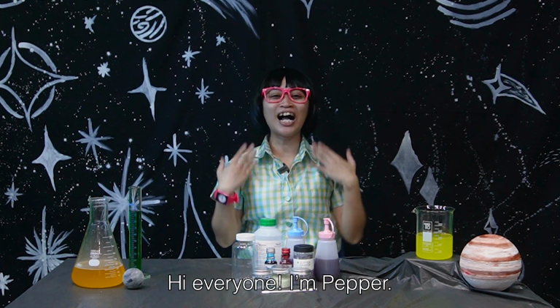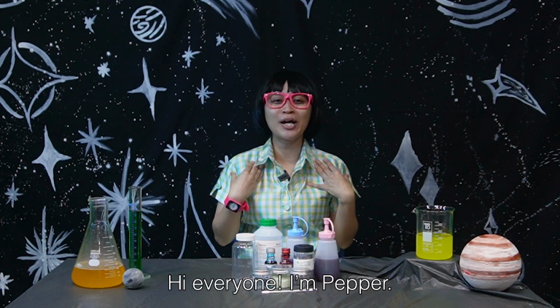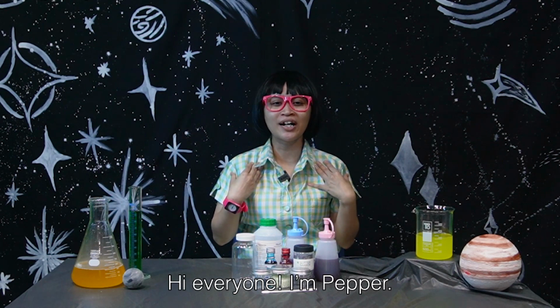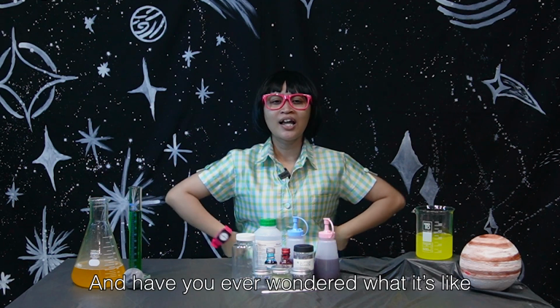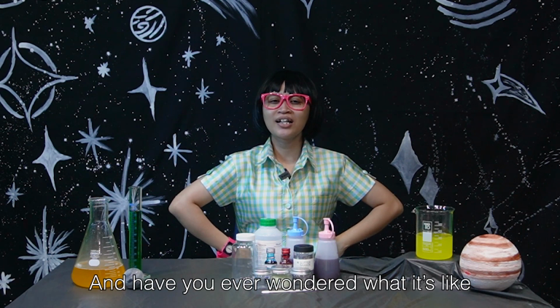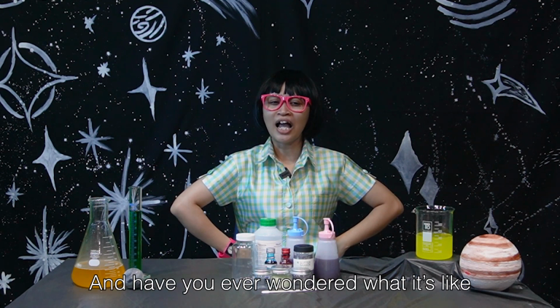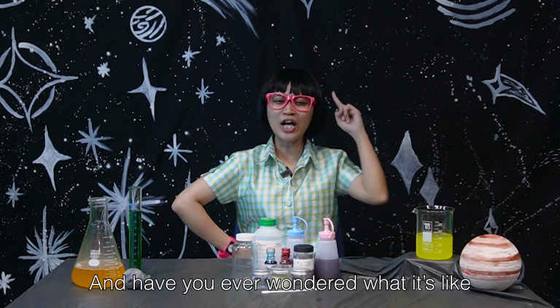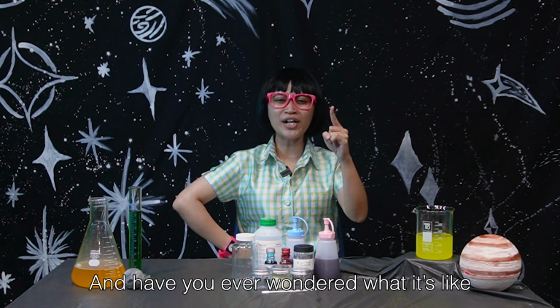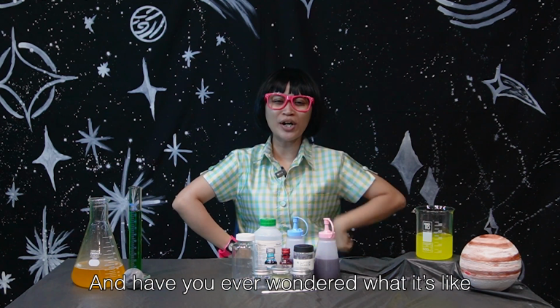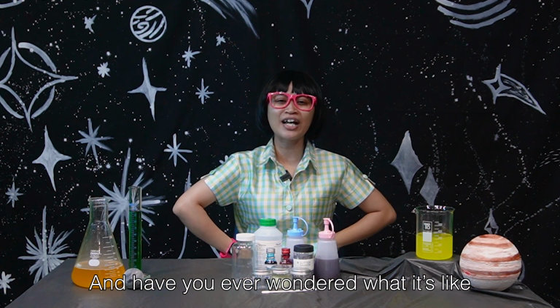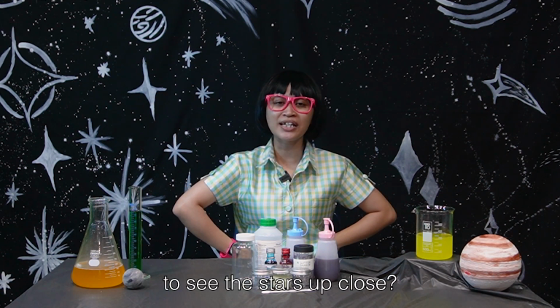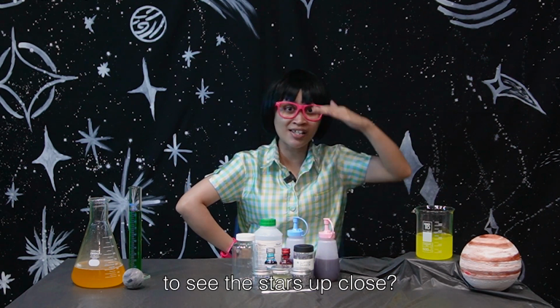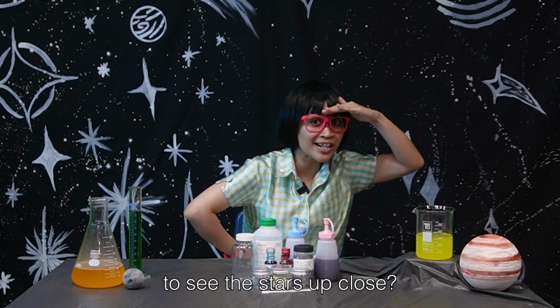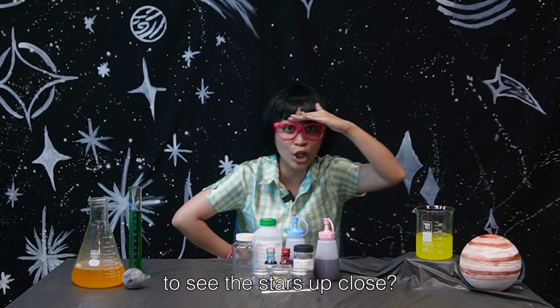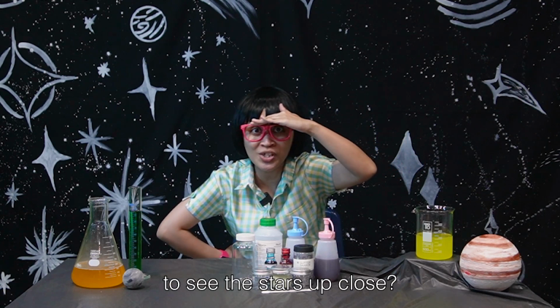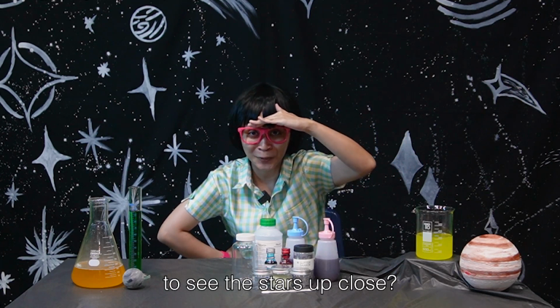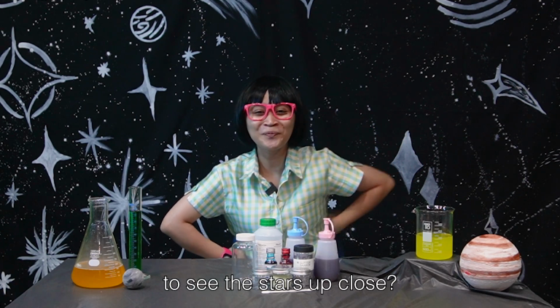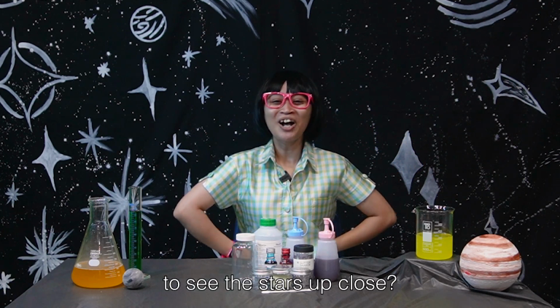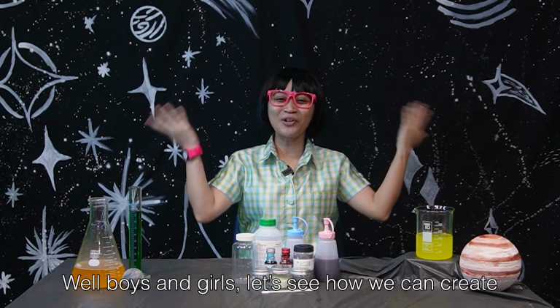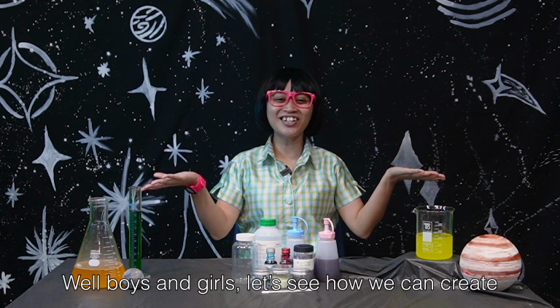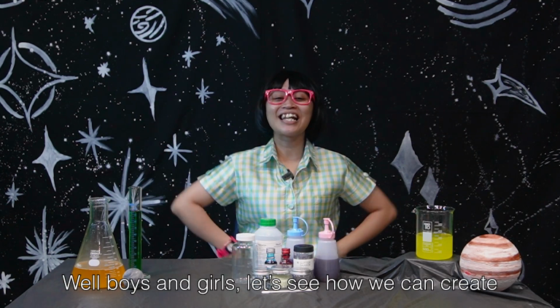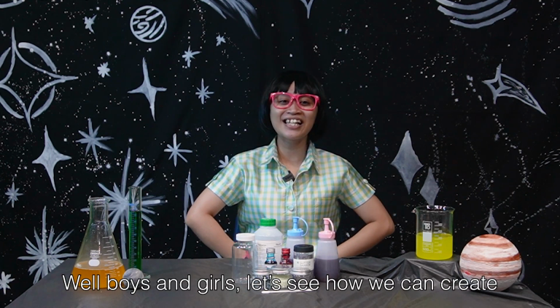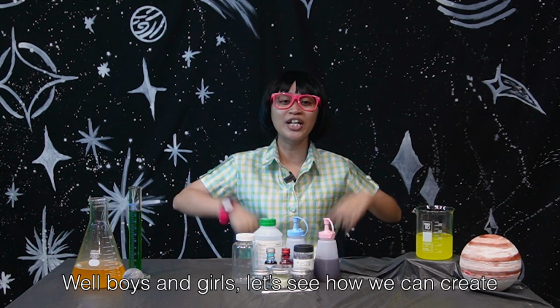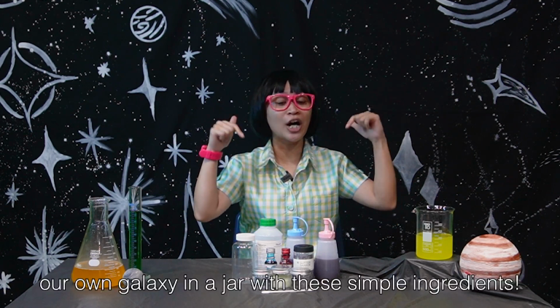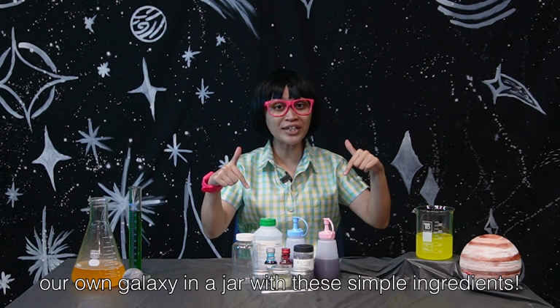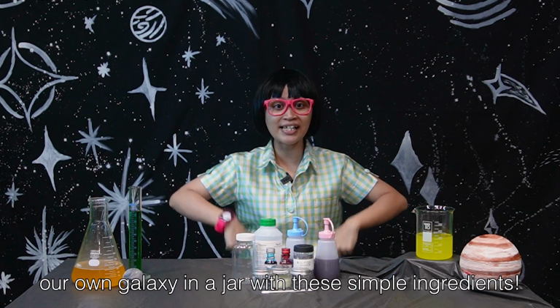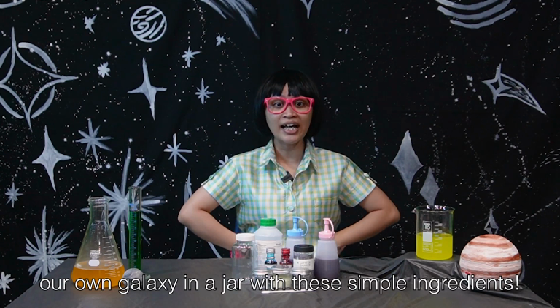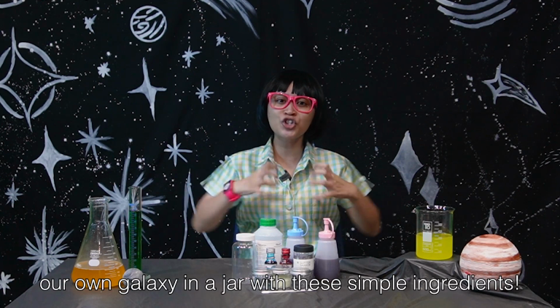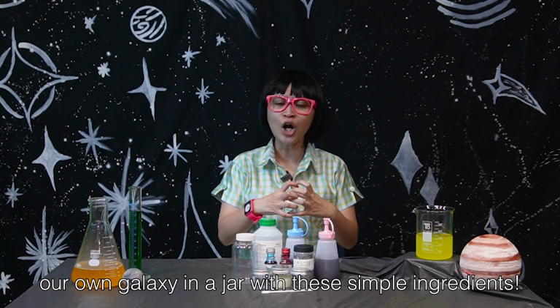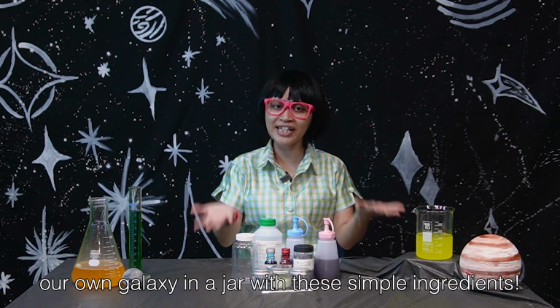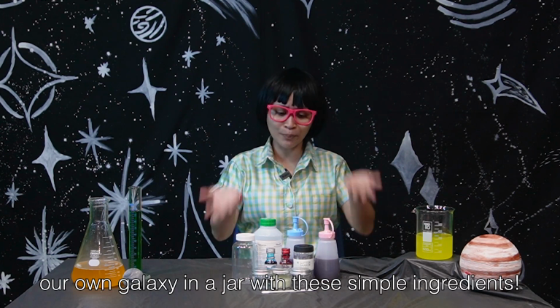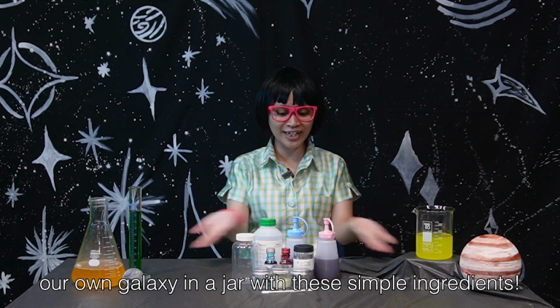I'm Pepper. Have you ever wondered what it's like to see the stars up close? Well, boys and girls, let's see how we can create our own galaxy in a jar with these simple ingredients.